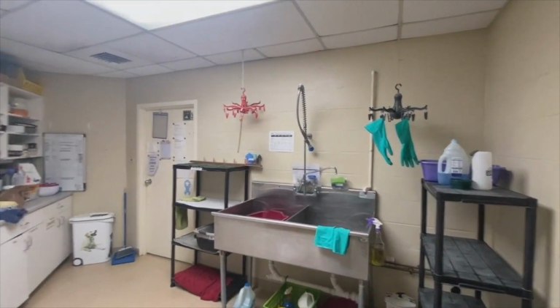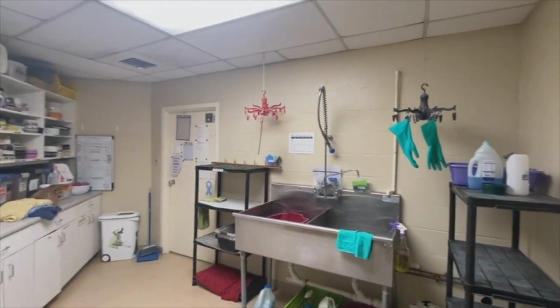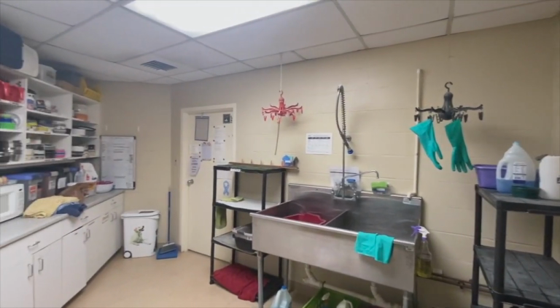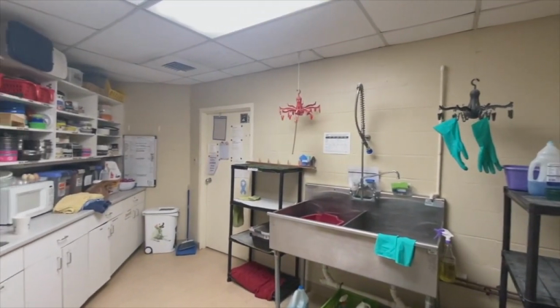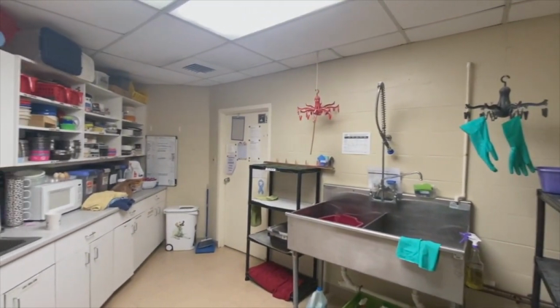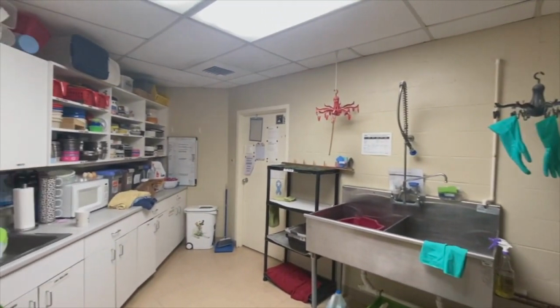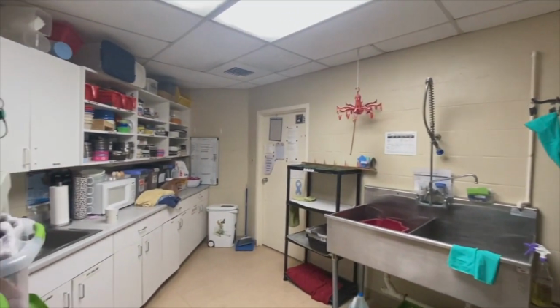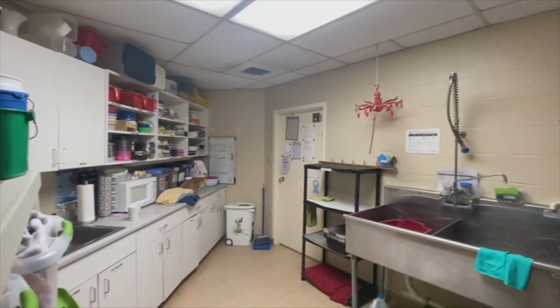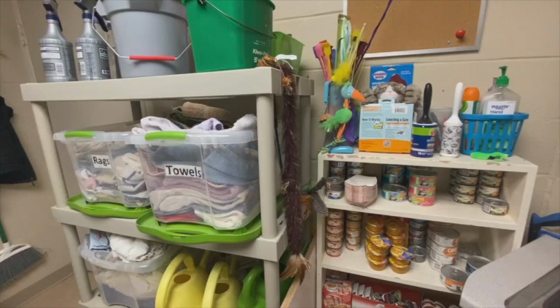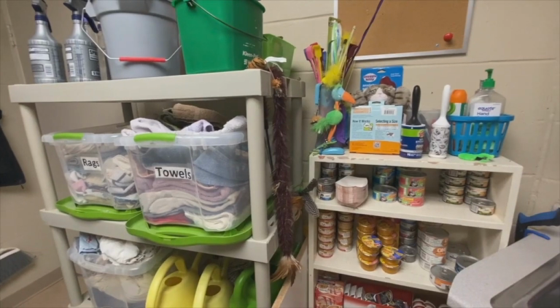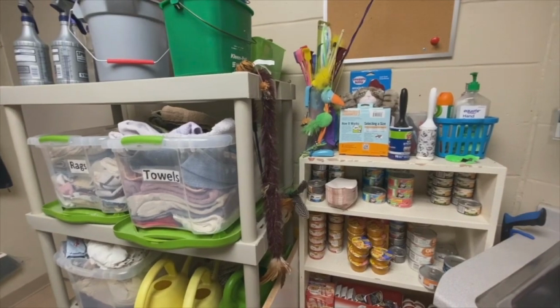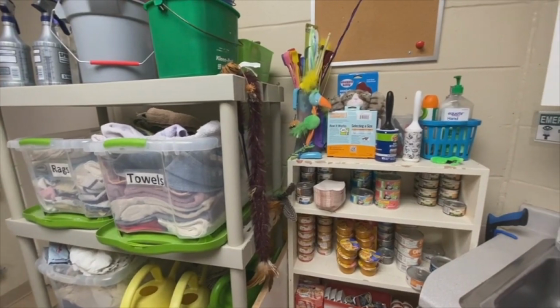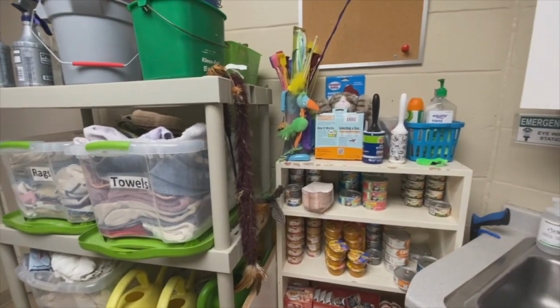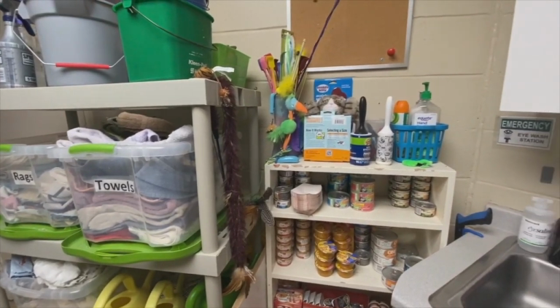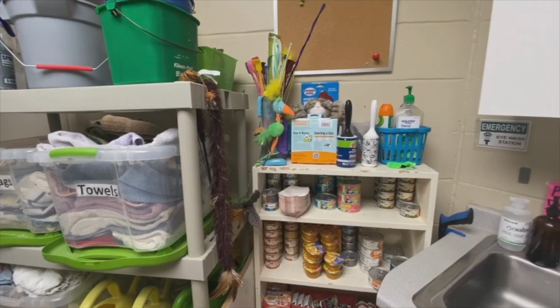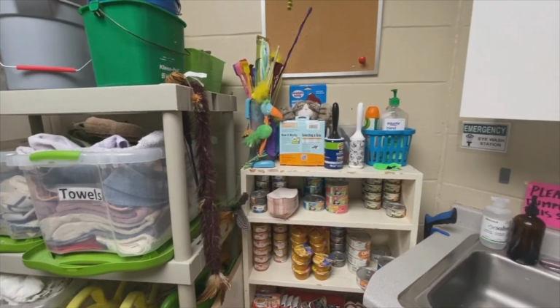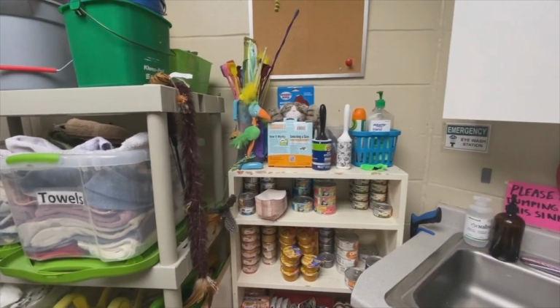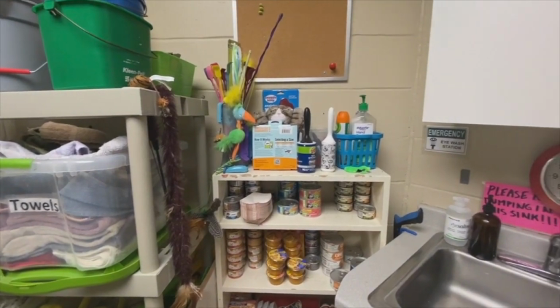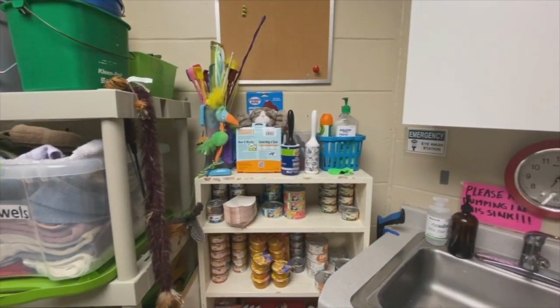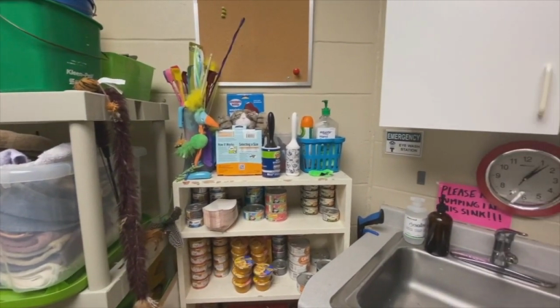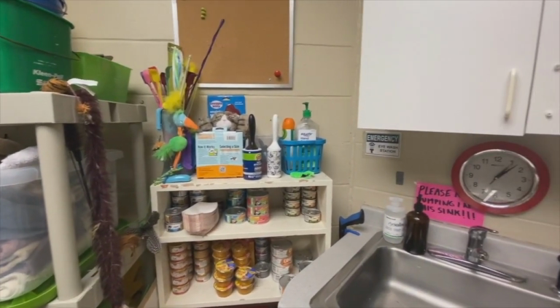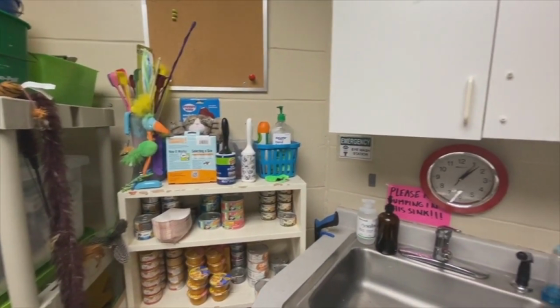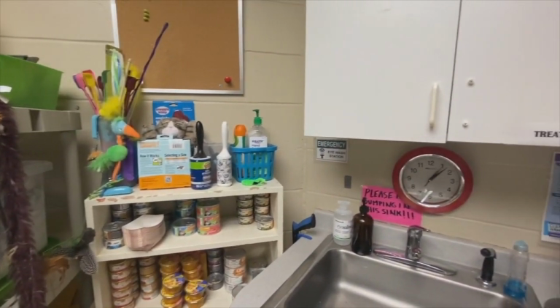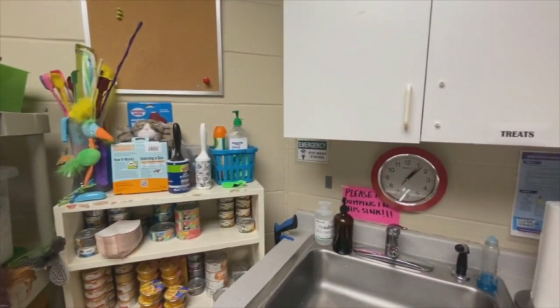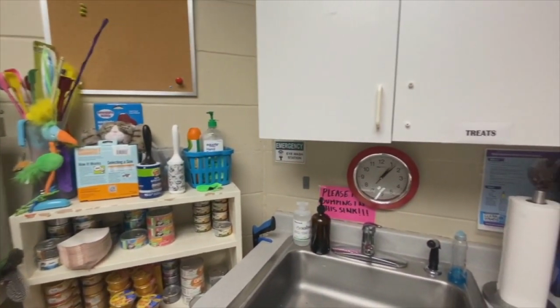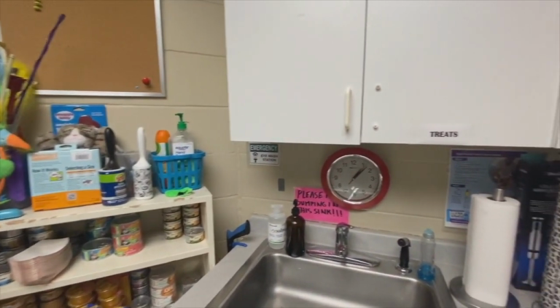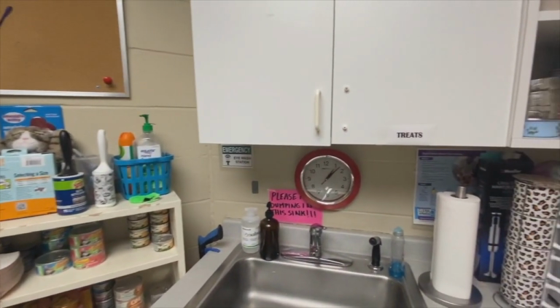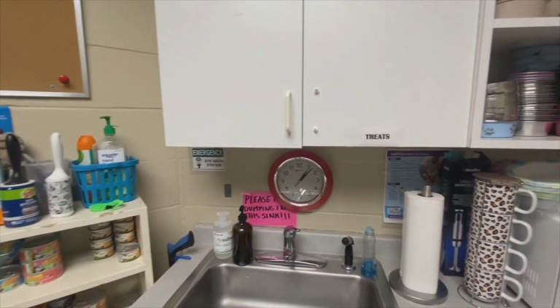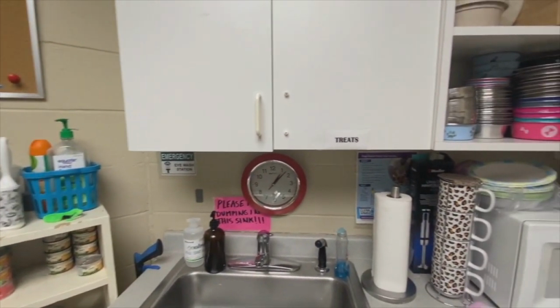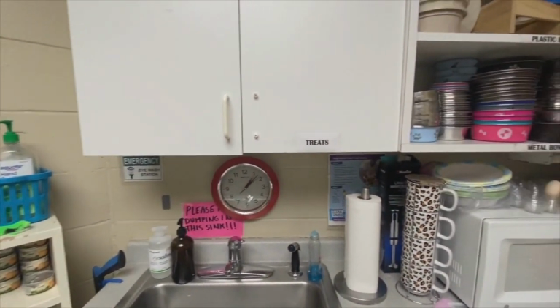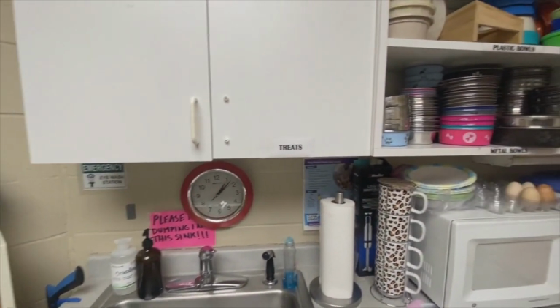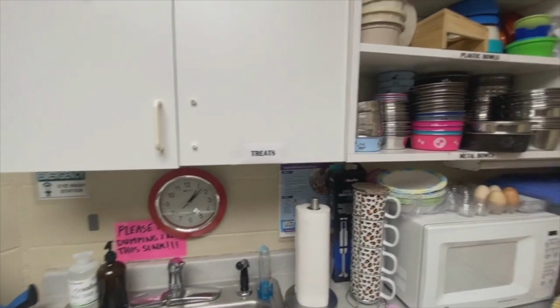This is the cat preparation room, where staff and volunteers wash dishes, prepare cat food, and store all necessary cat care supplies.